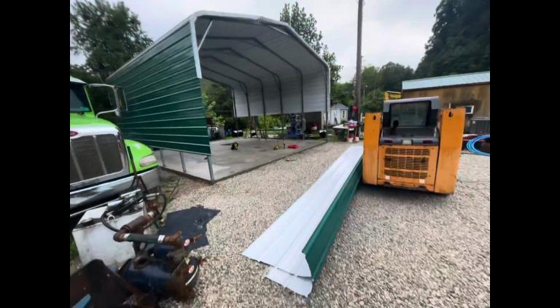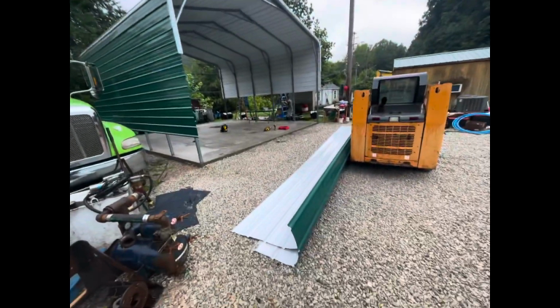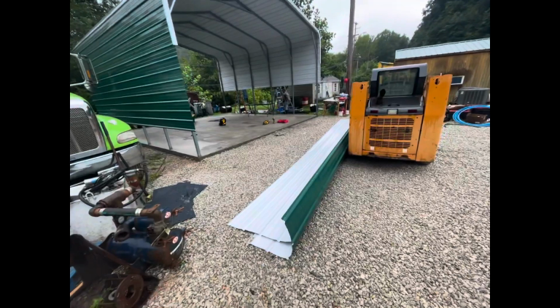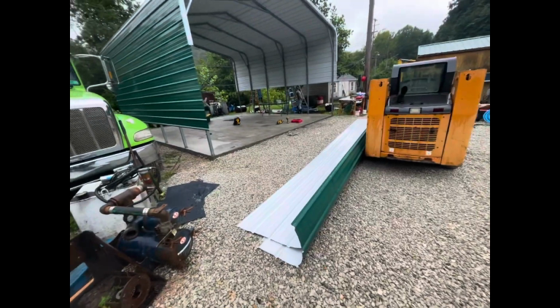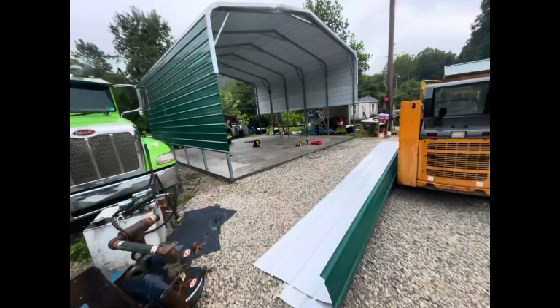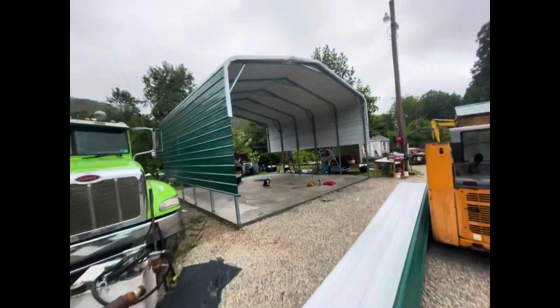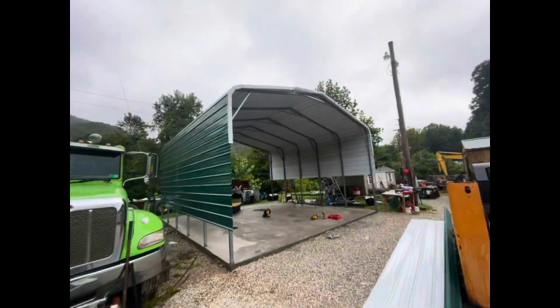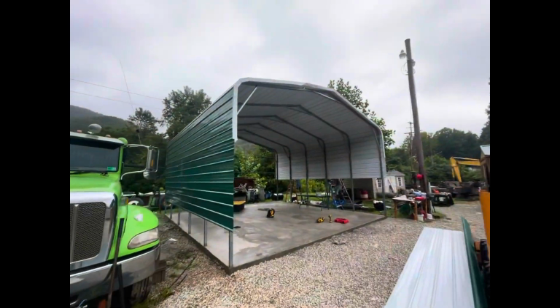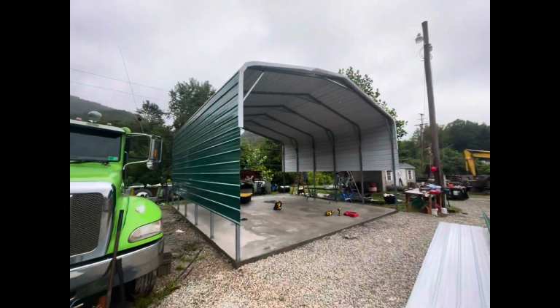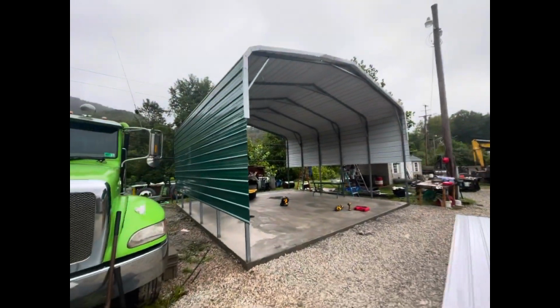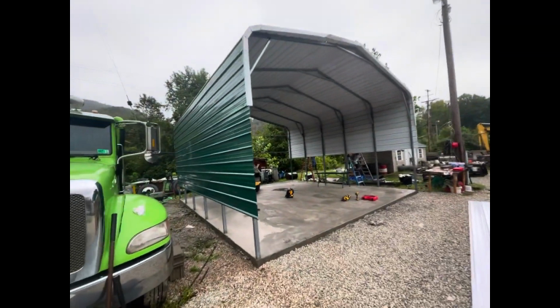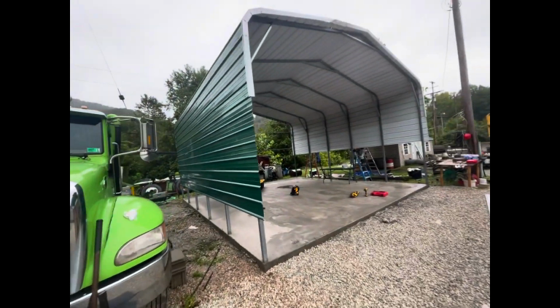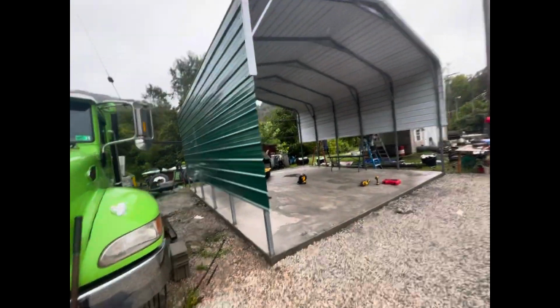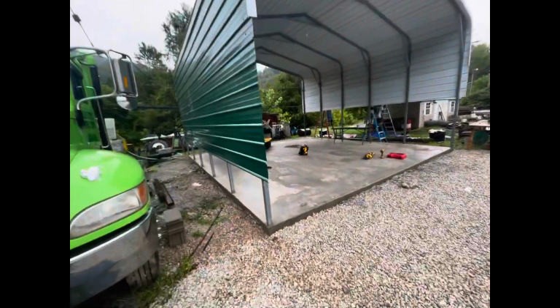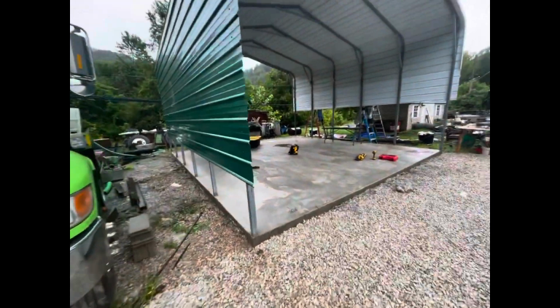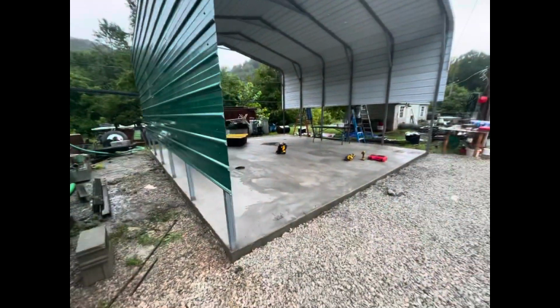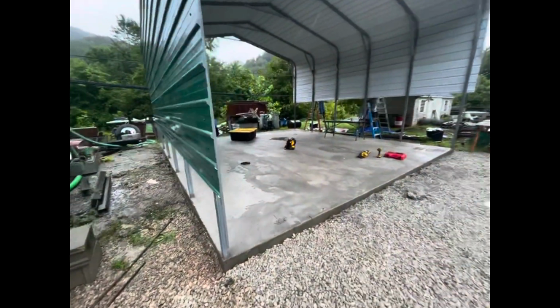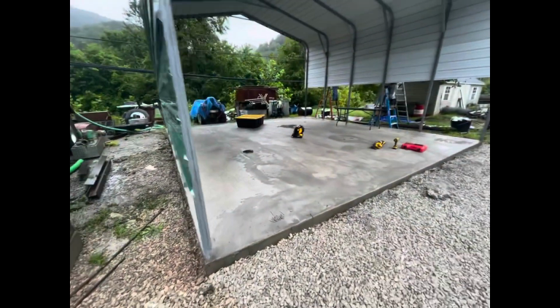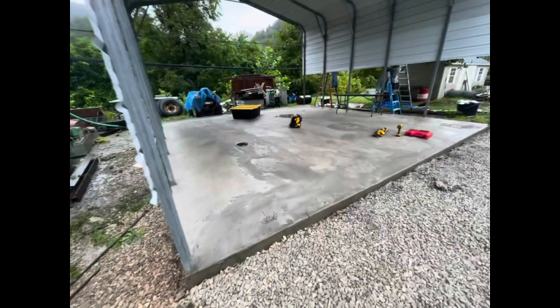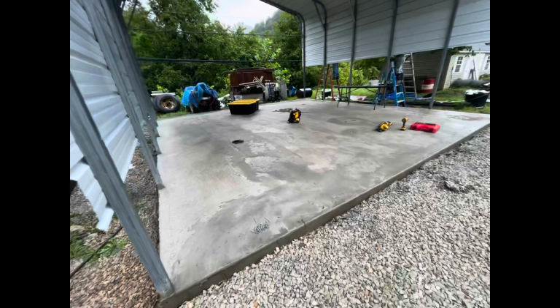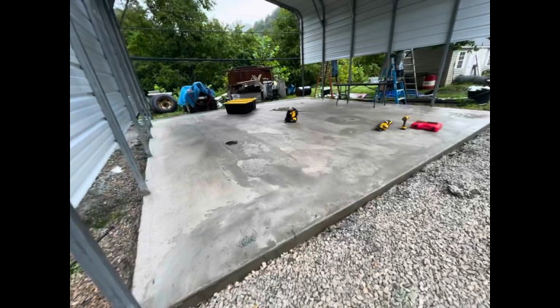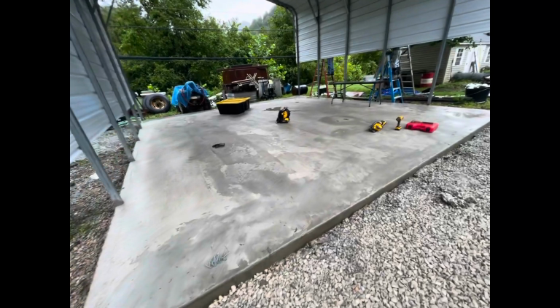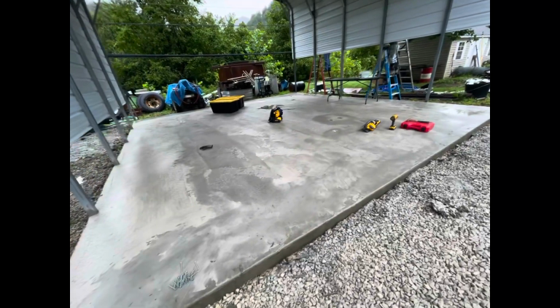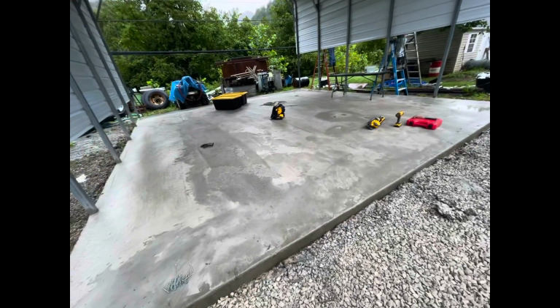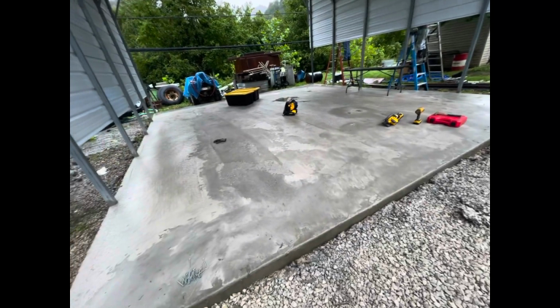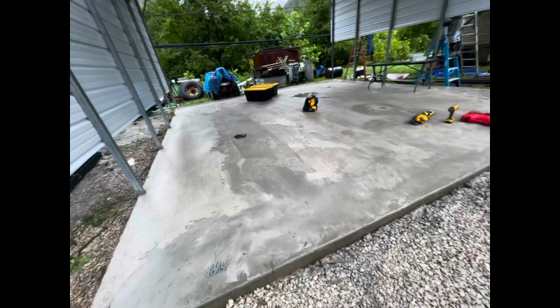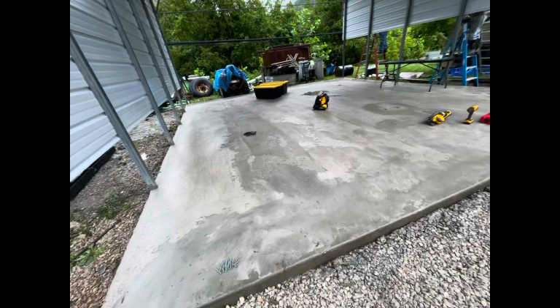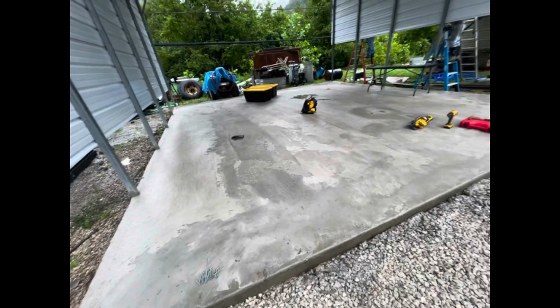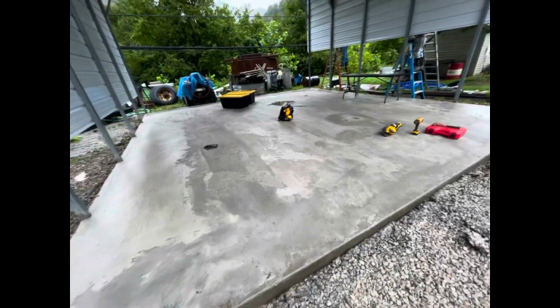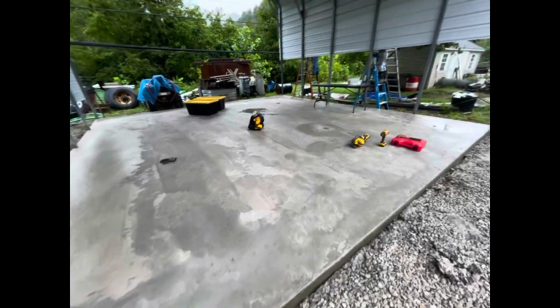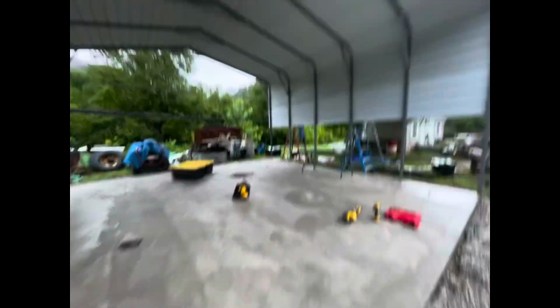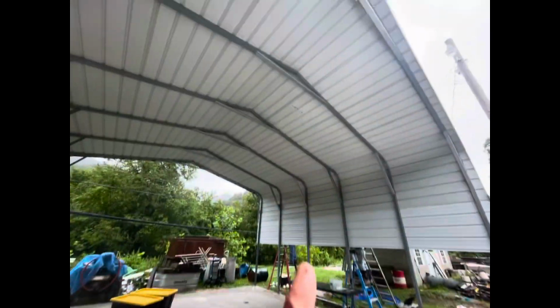This is what we're working on today. What the carport looks like — looks pretty good, yeah.